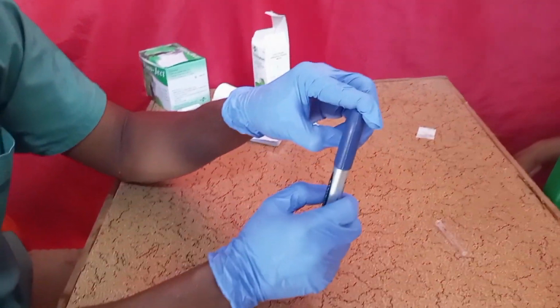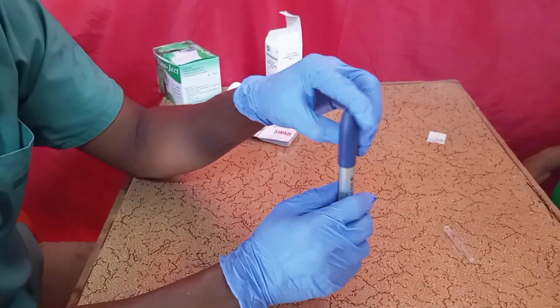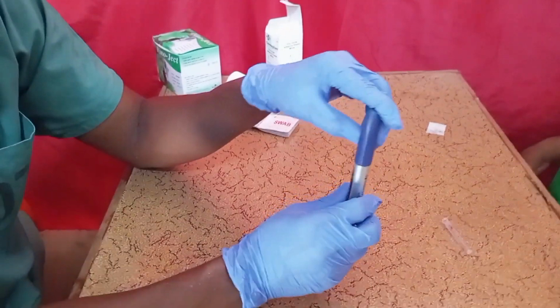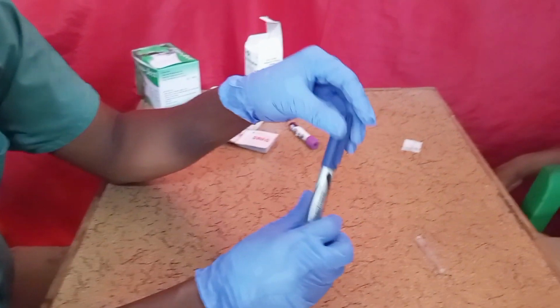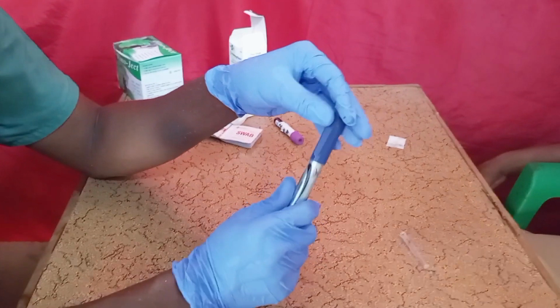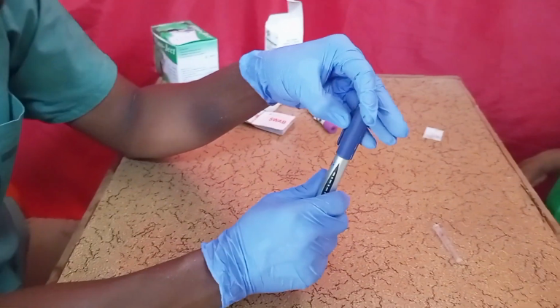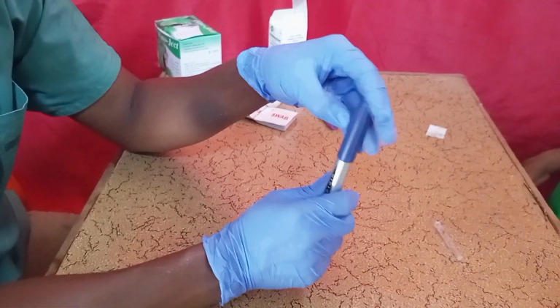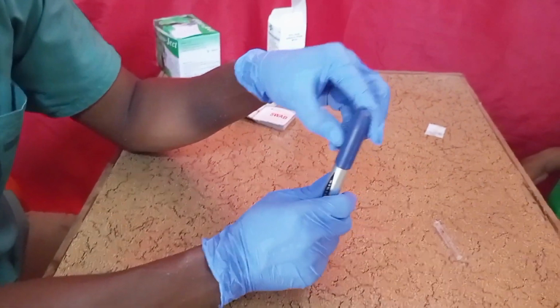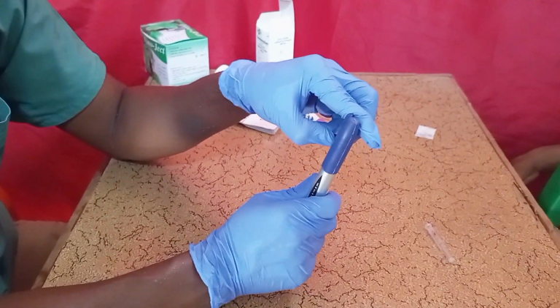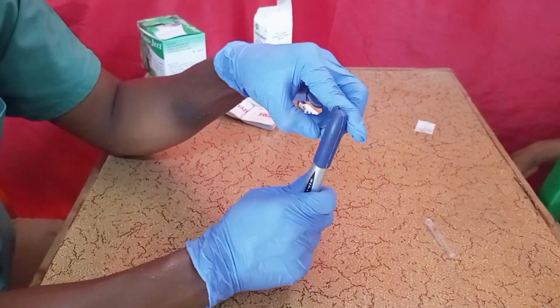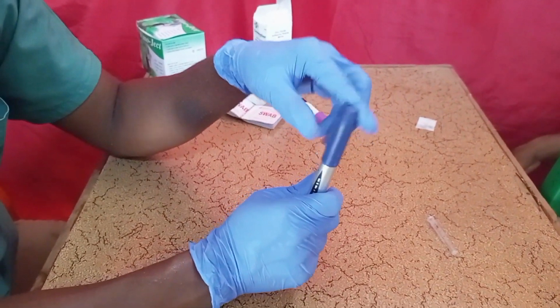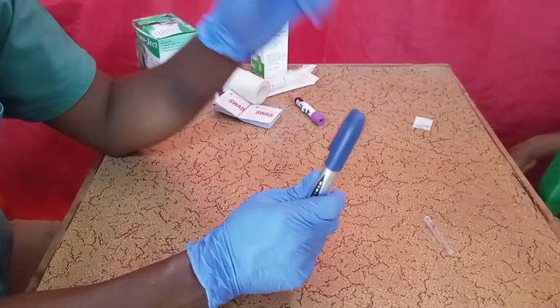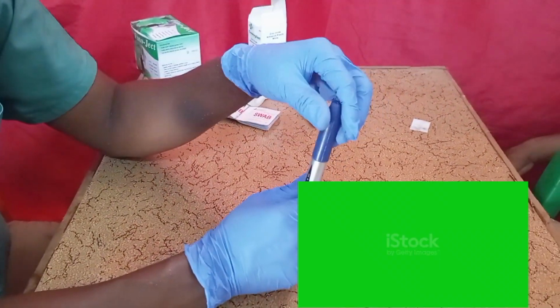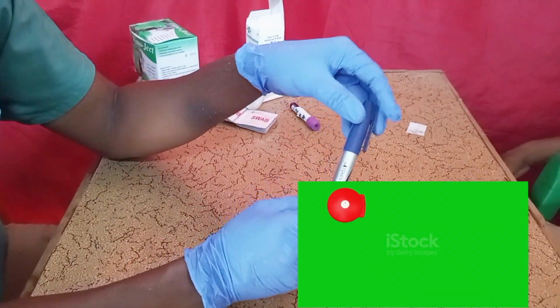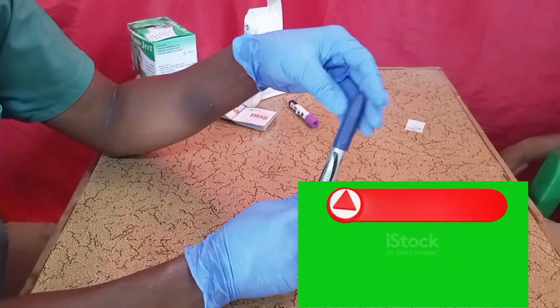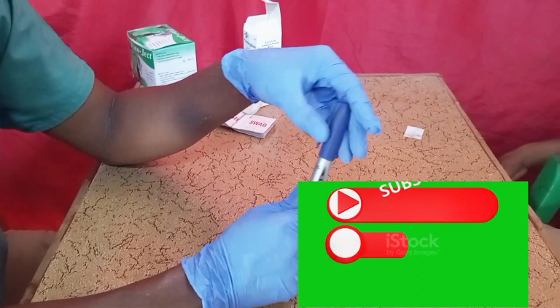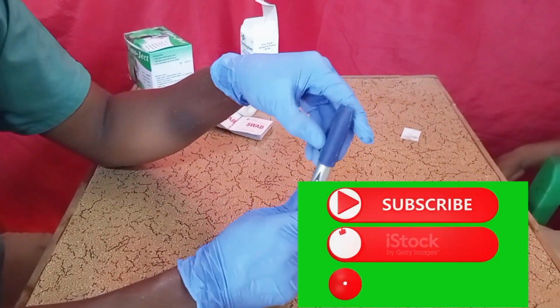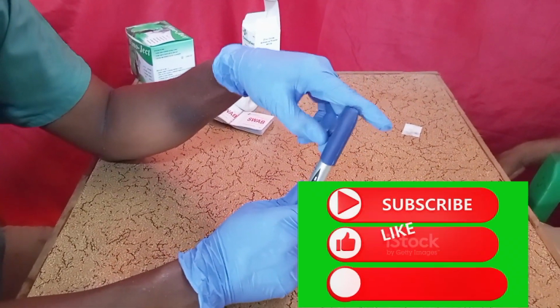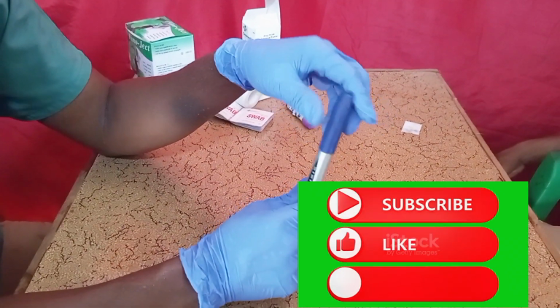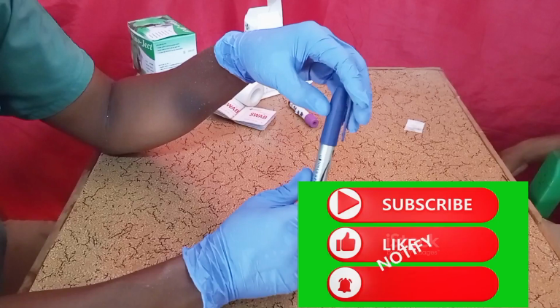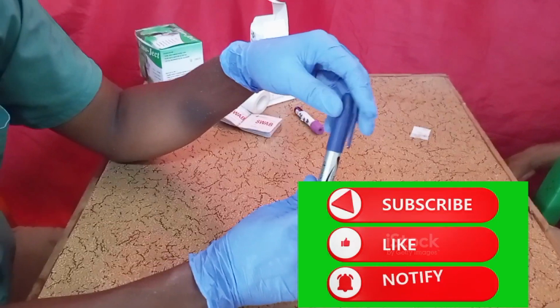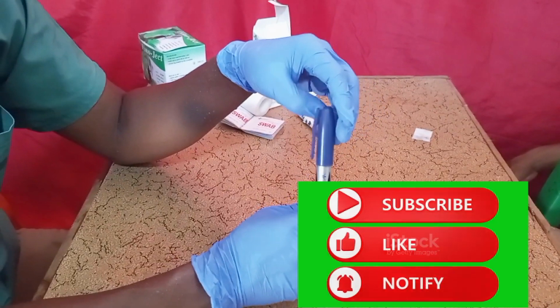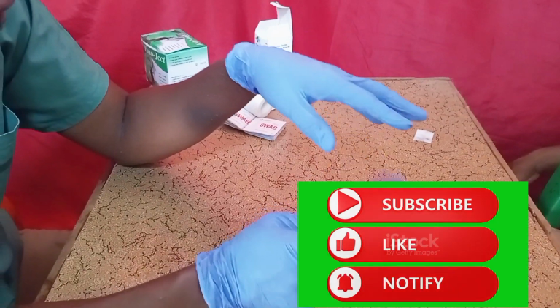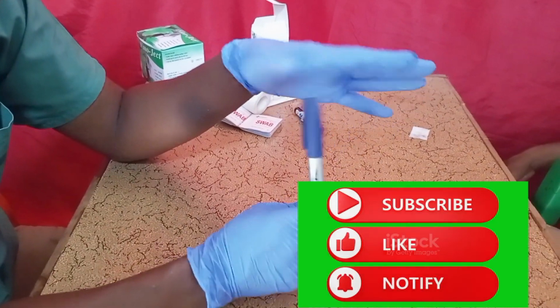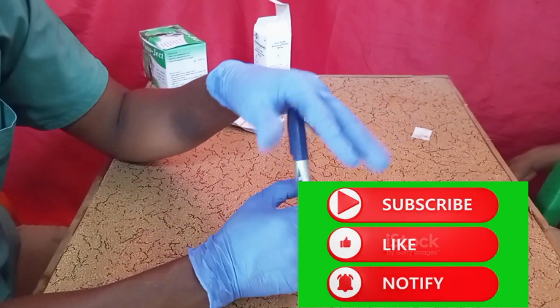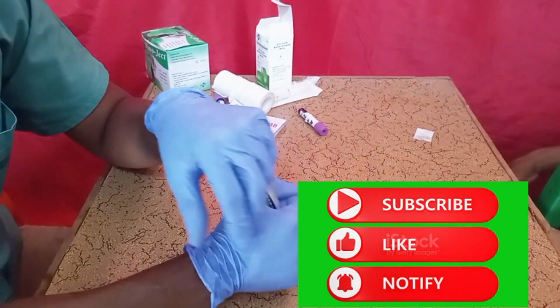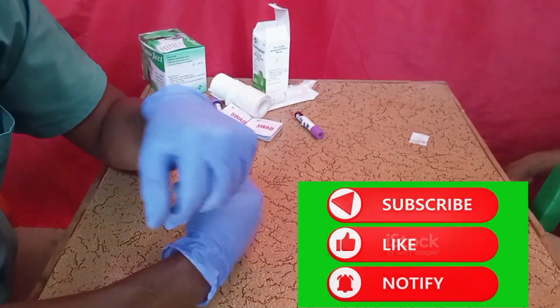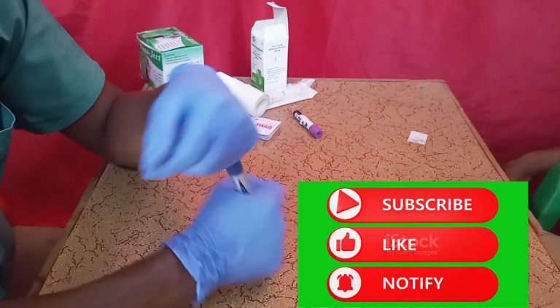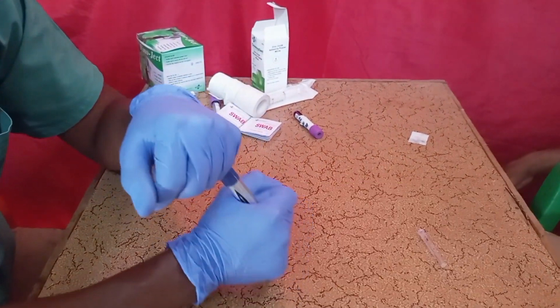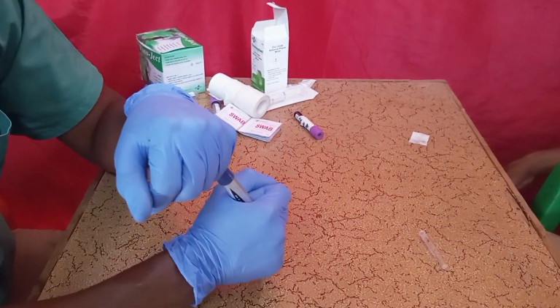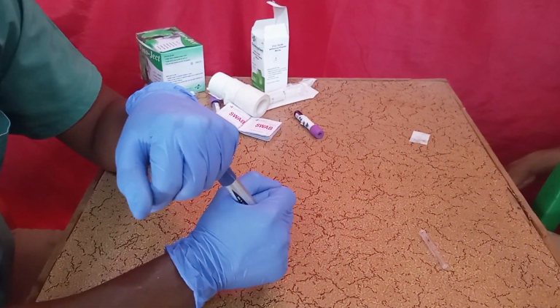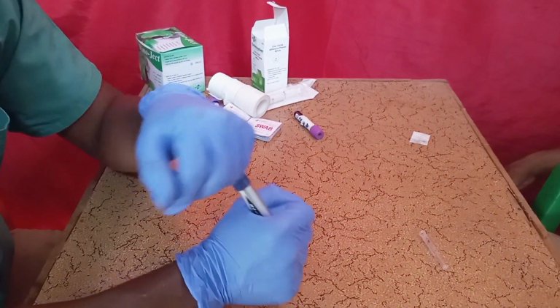This is the correct way to take blood. Please don't forget to hit the subscribe button, like and share, and give your comments on this video. Thank you for watching and see you in the next video.